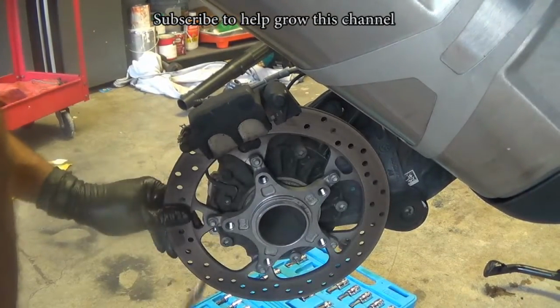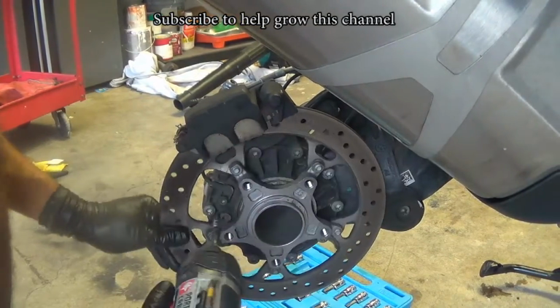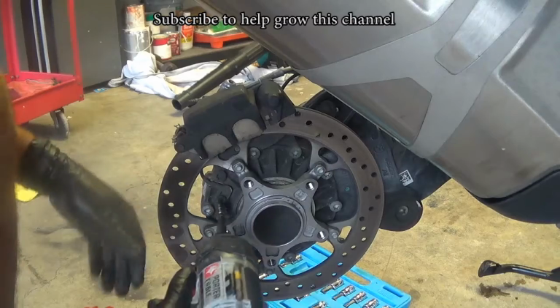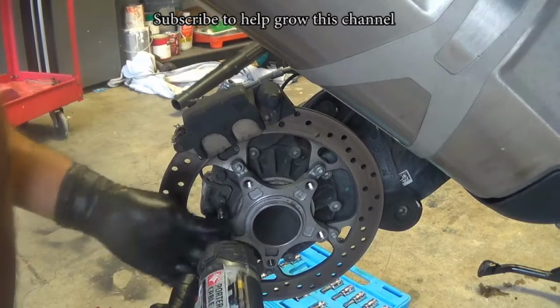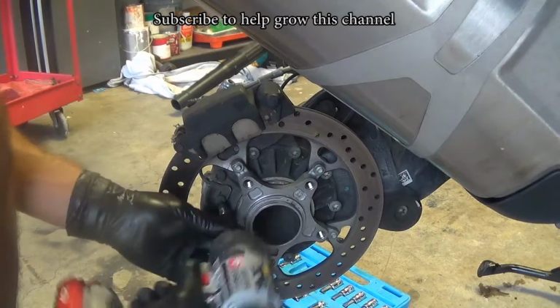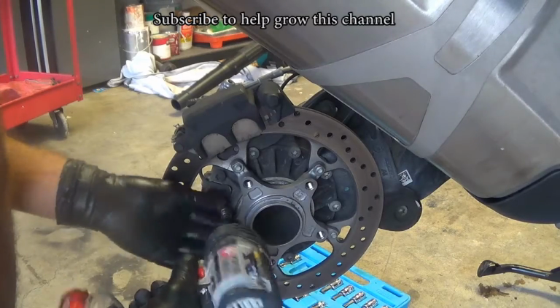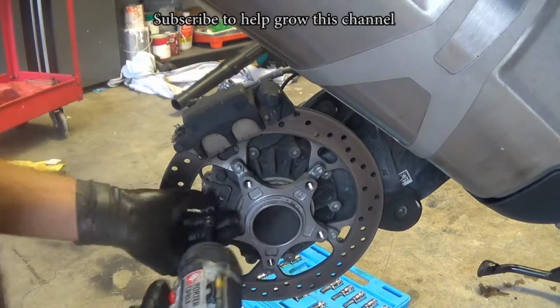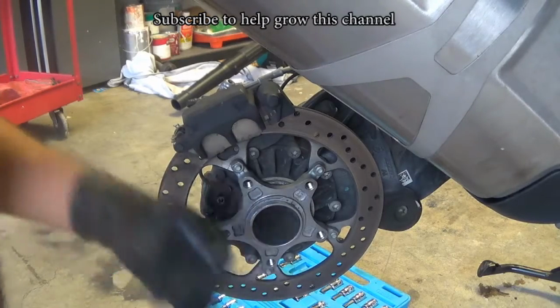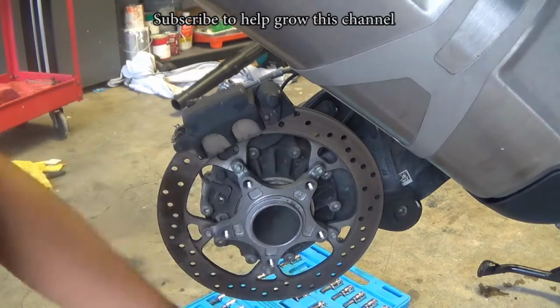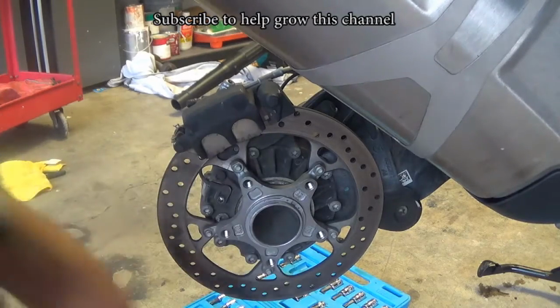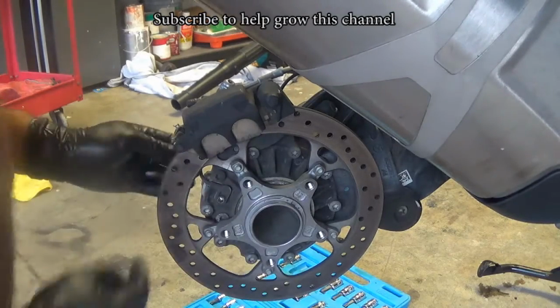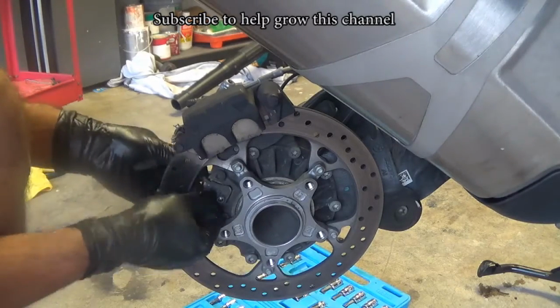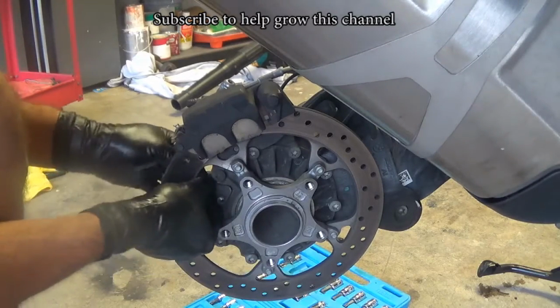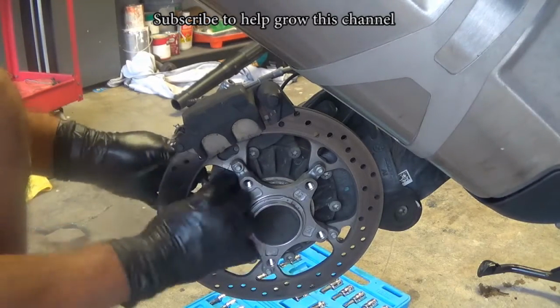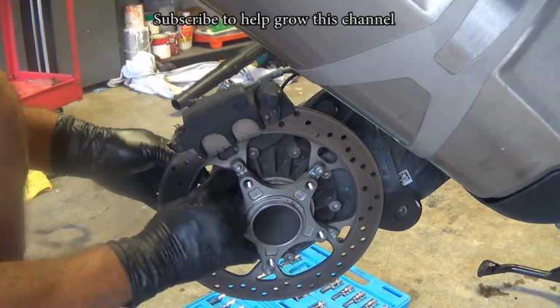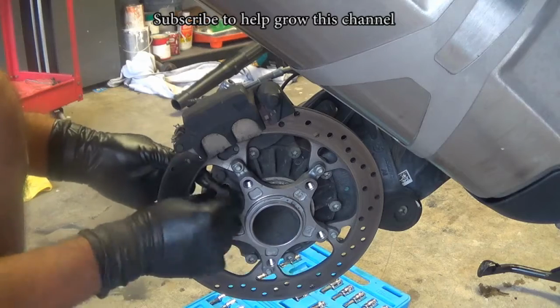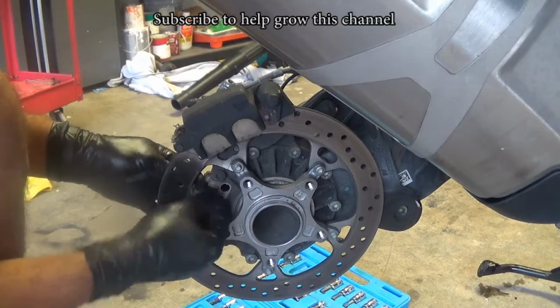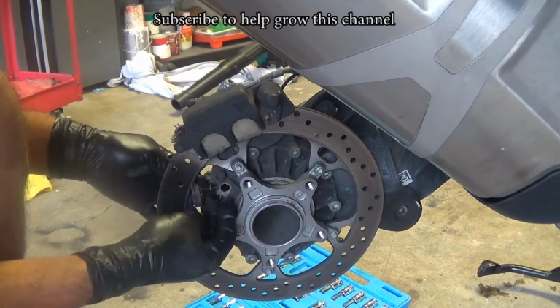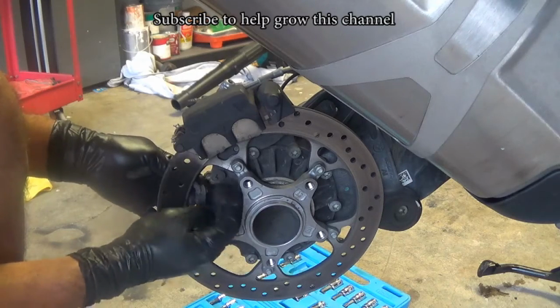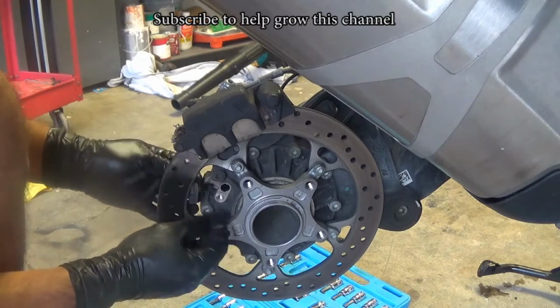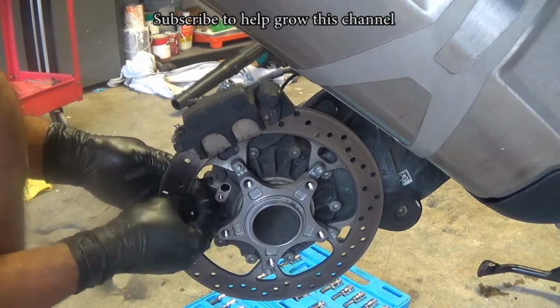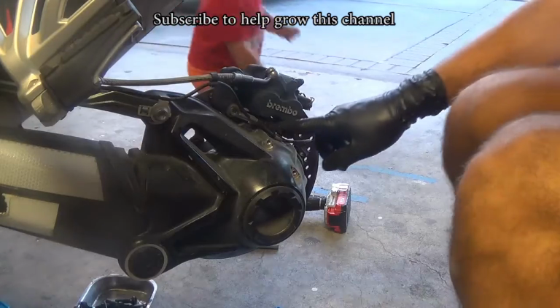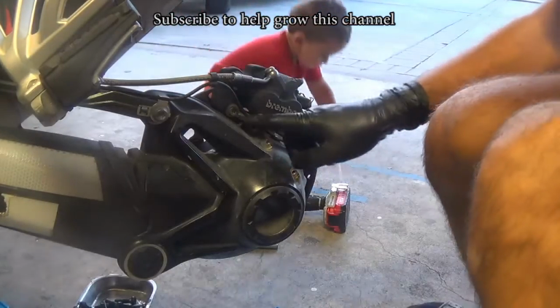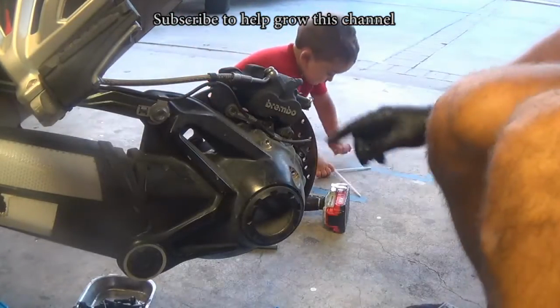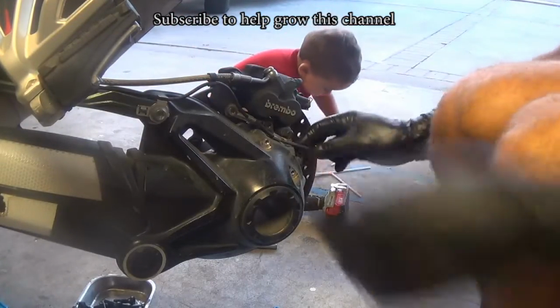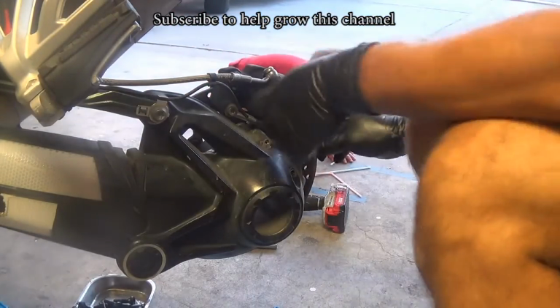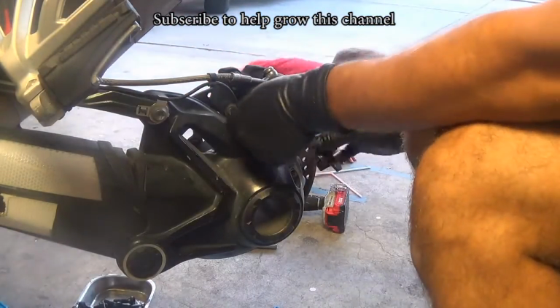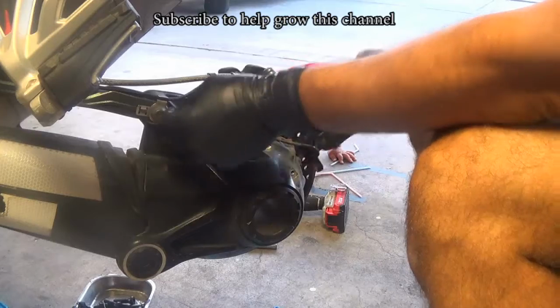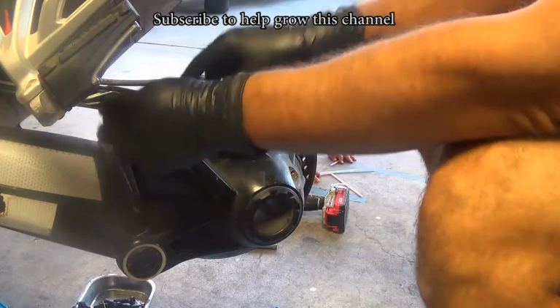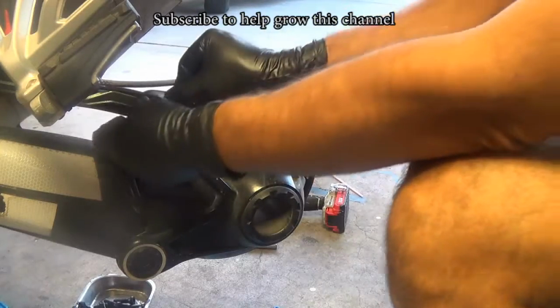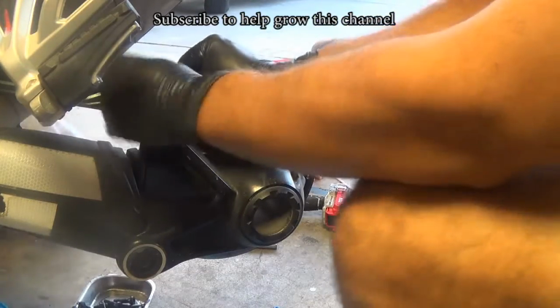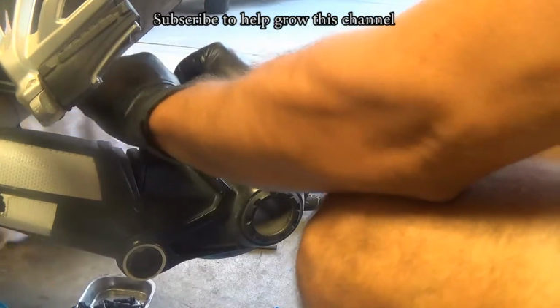First remove the mudguard, then remove the ABS sensor on the back. Just one screw and pull it out. Next, free up the cable from the brackets.